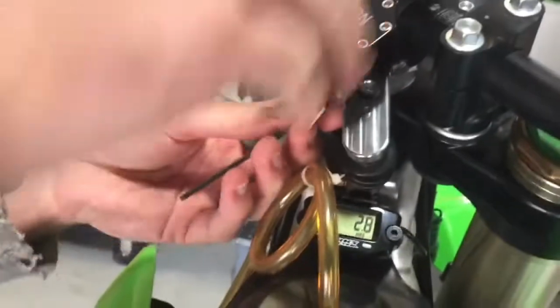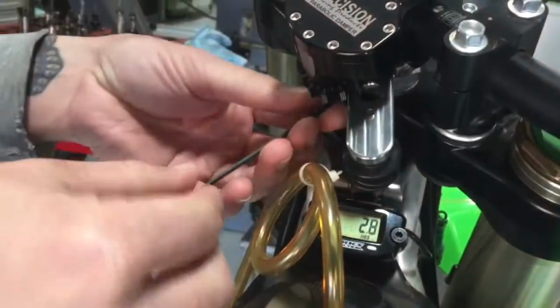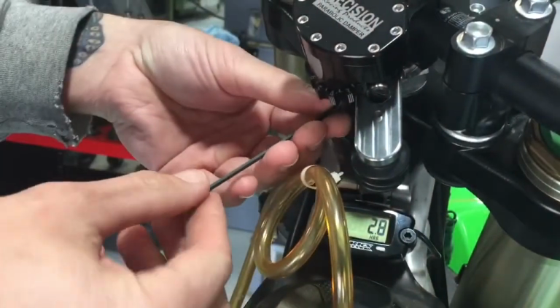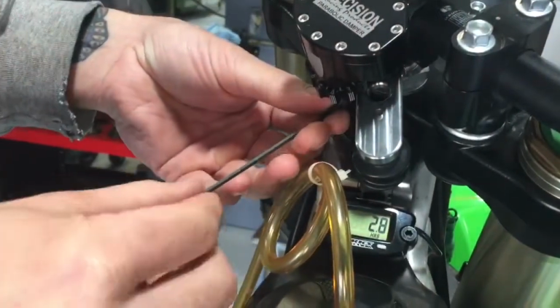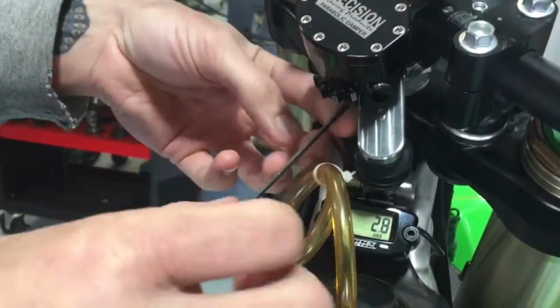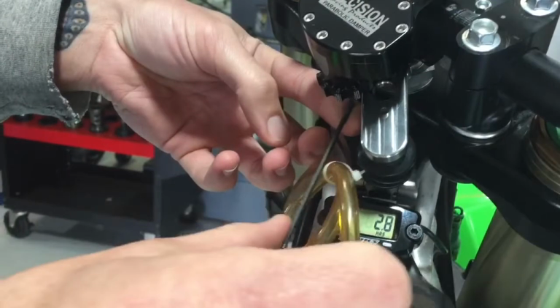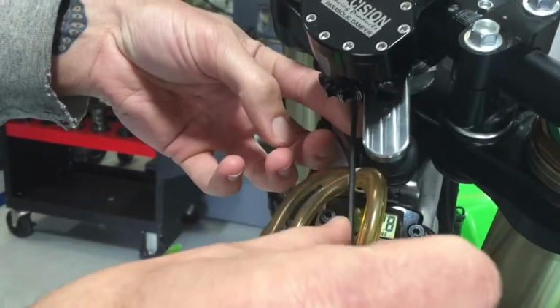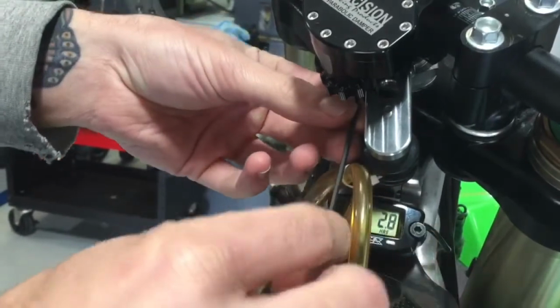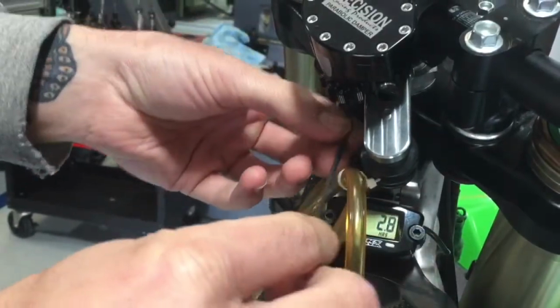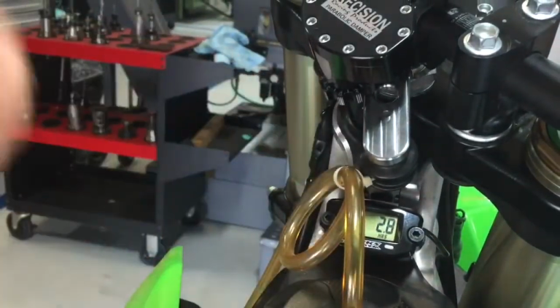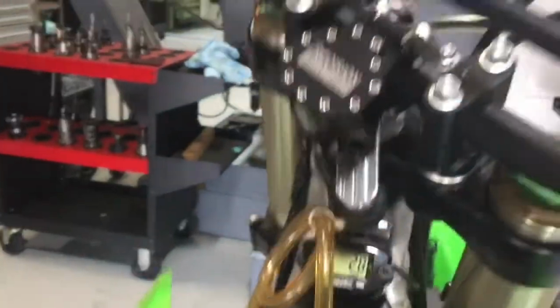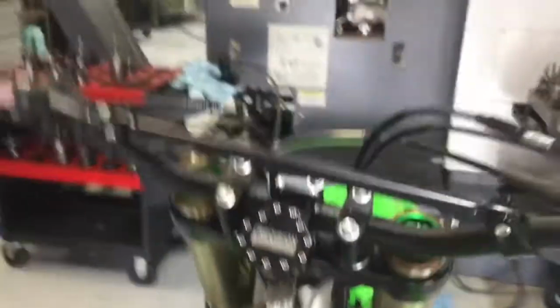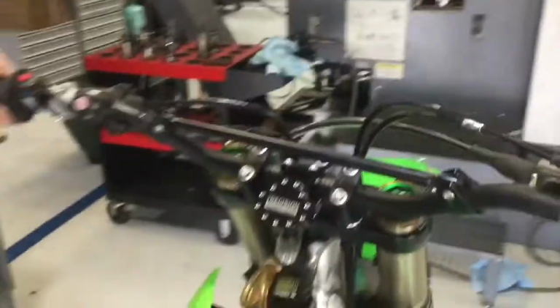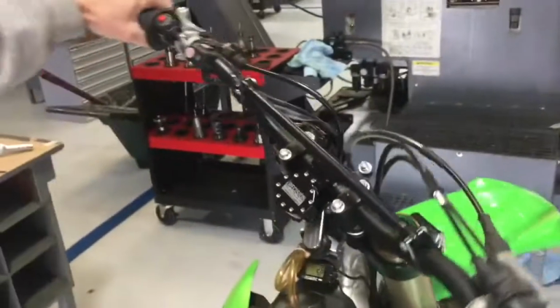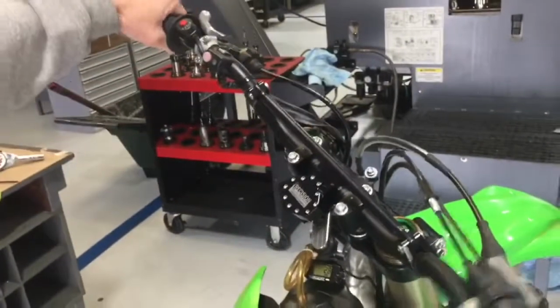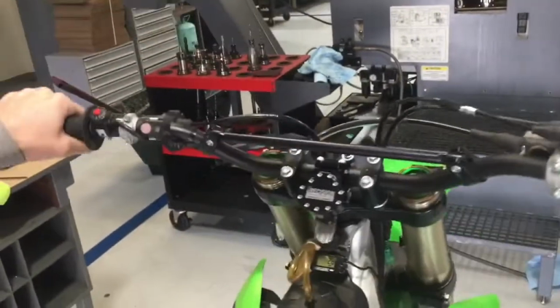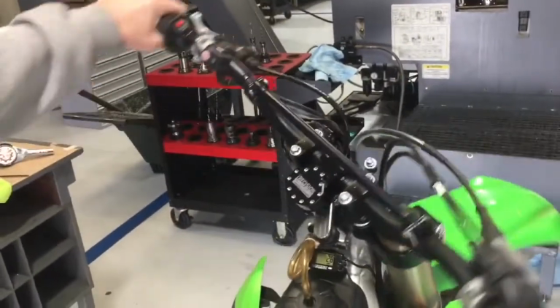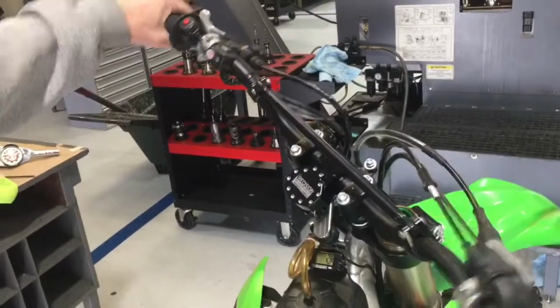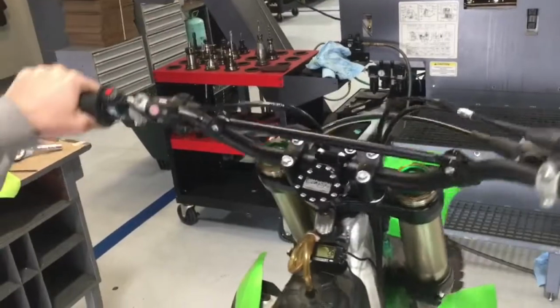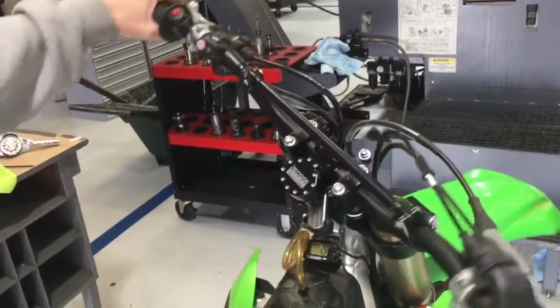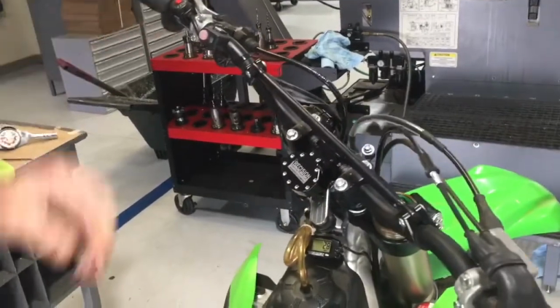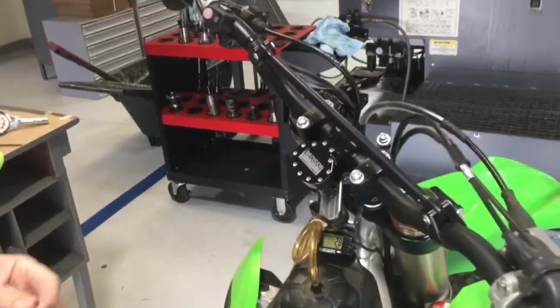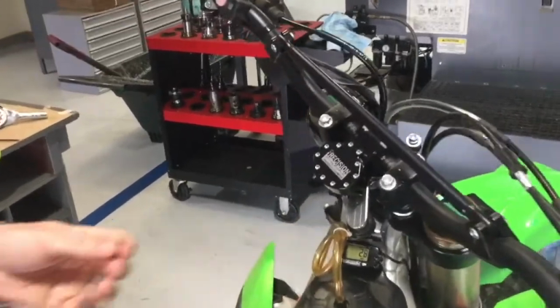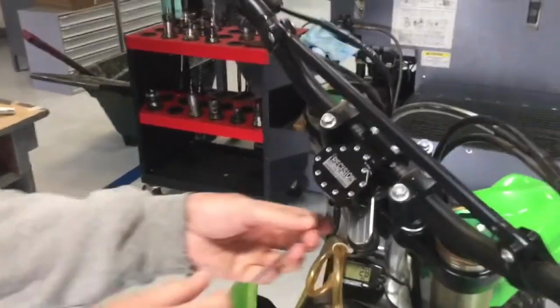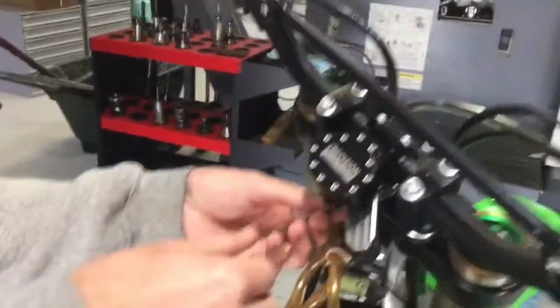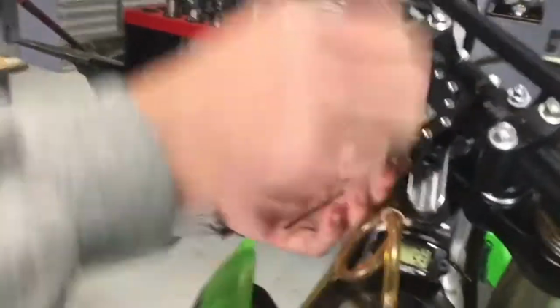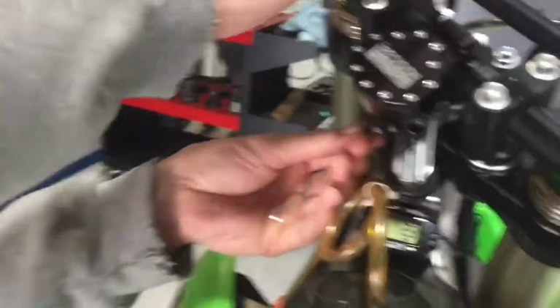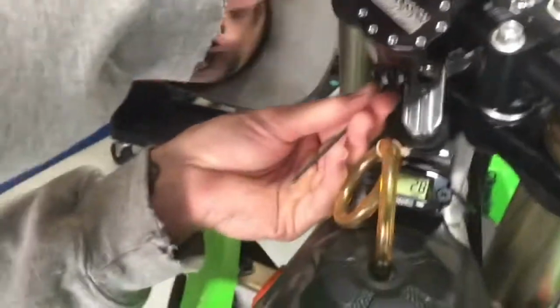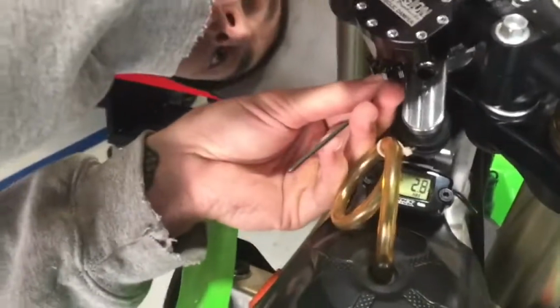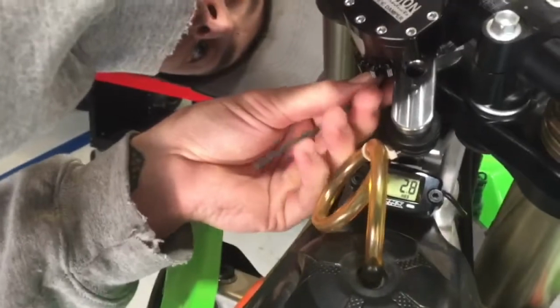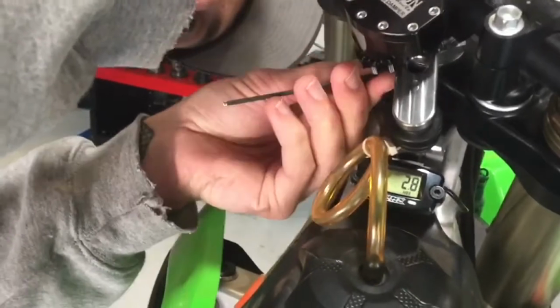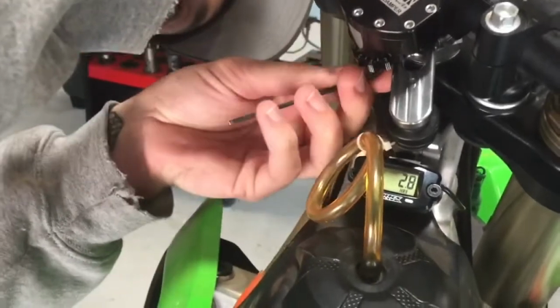Now this may or may not be enough — we'll feel it and readjust. In this case it is still too much, so we're going to back it off some more and turn it clockwise another click.